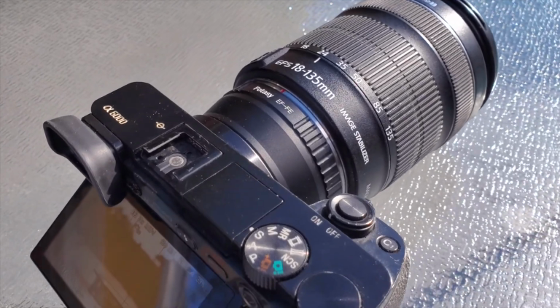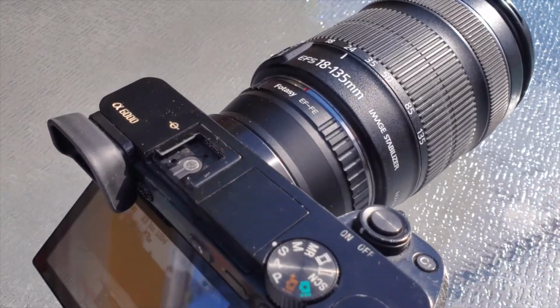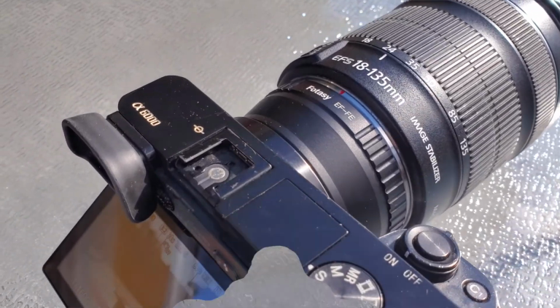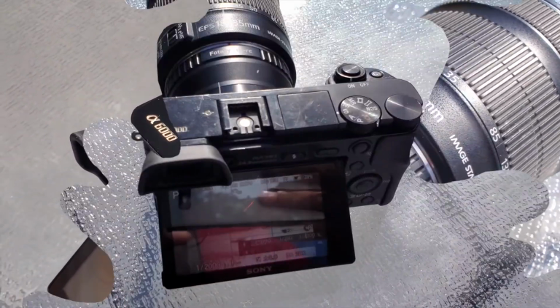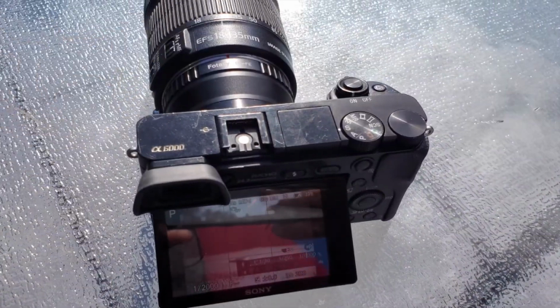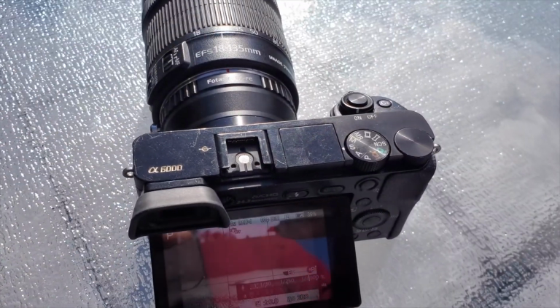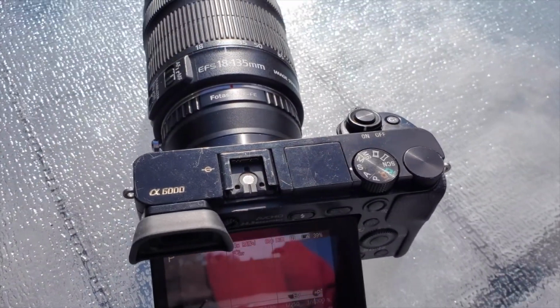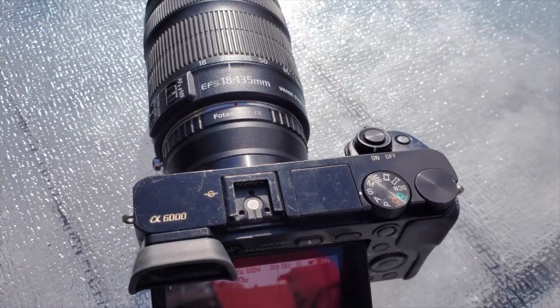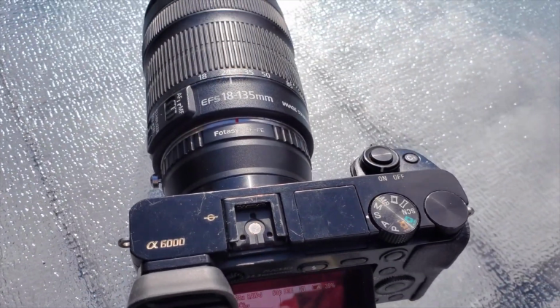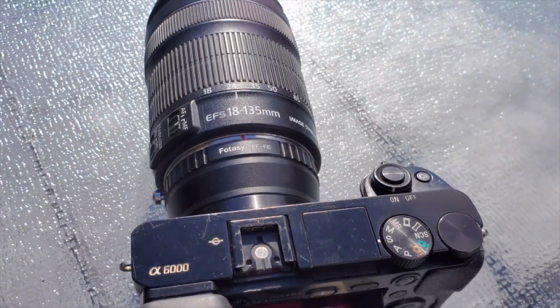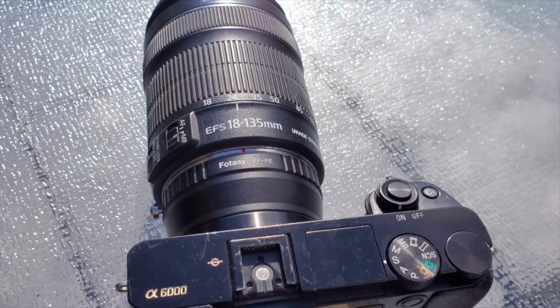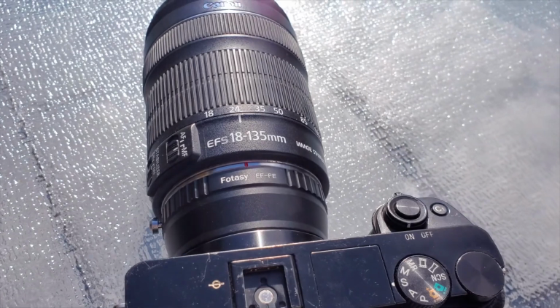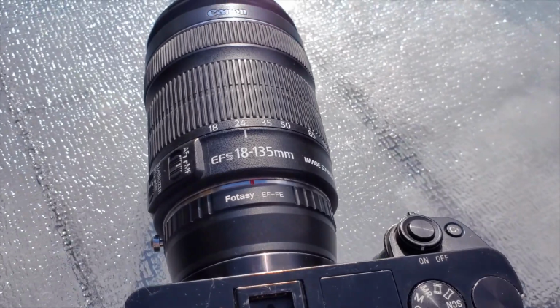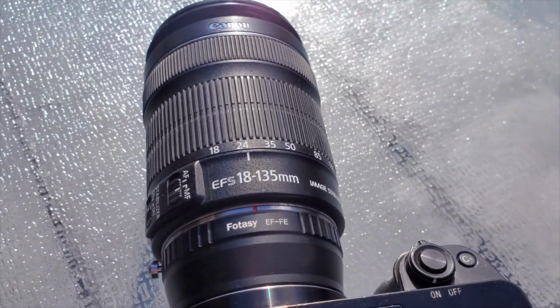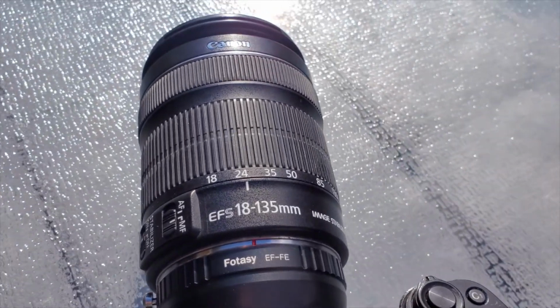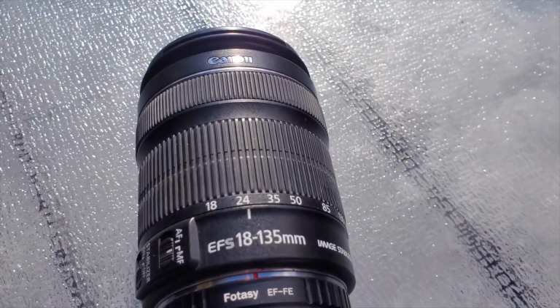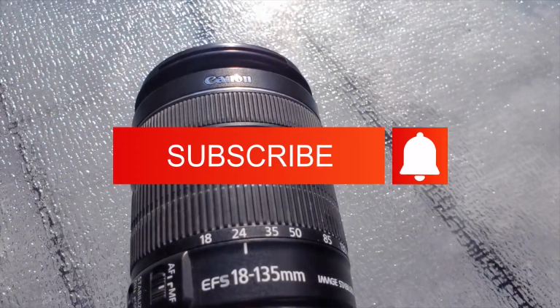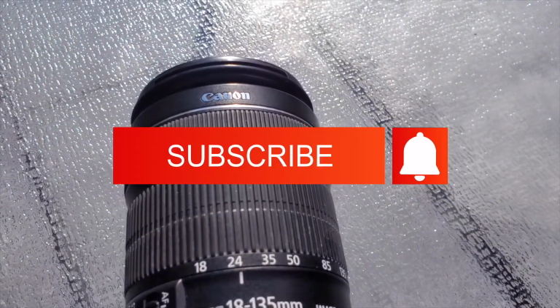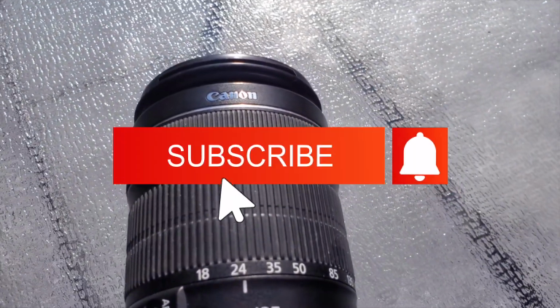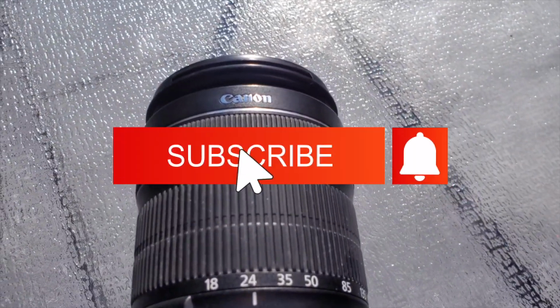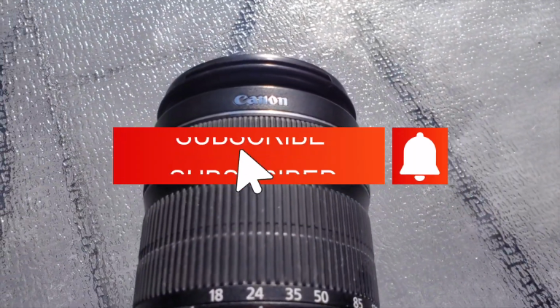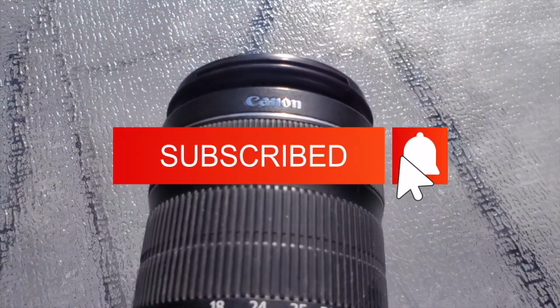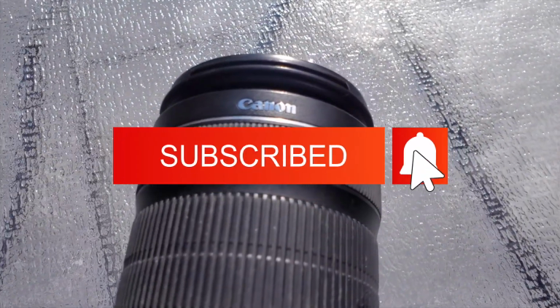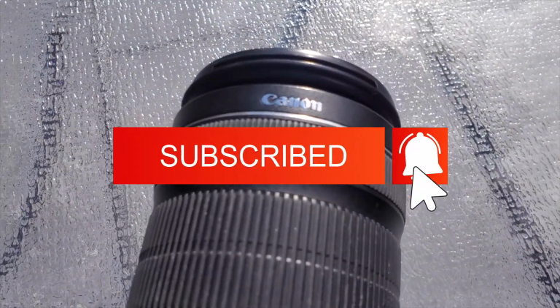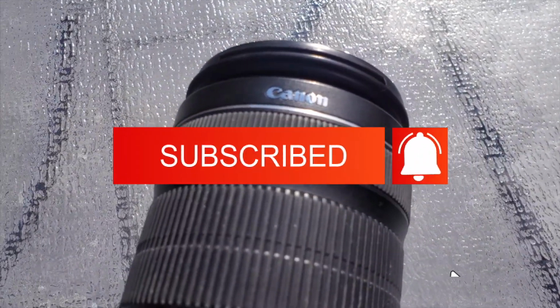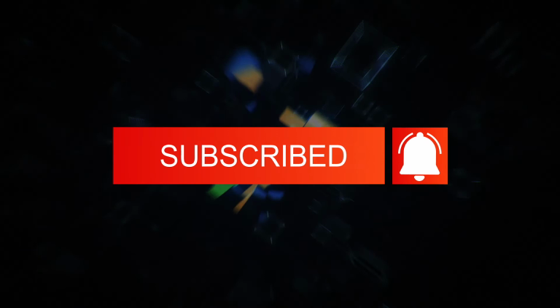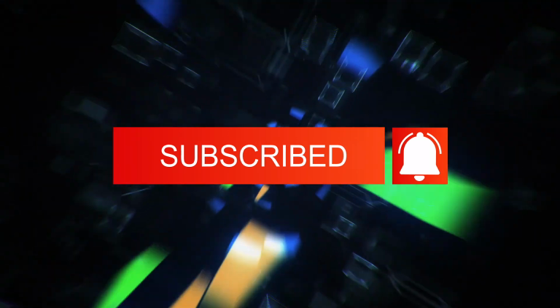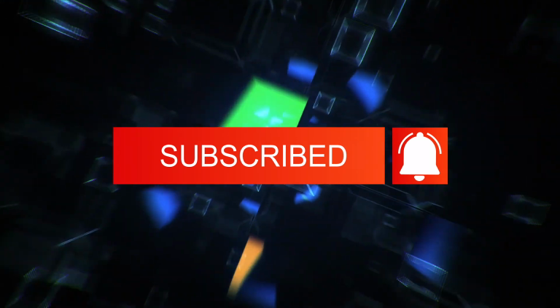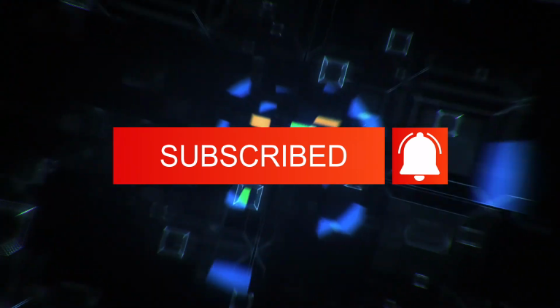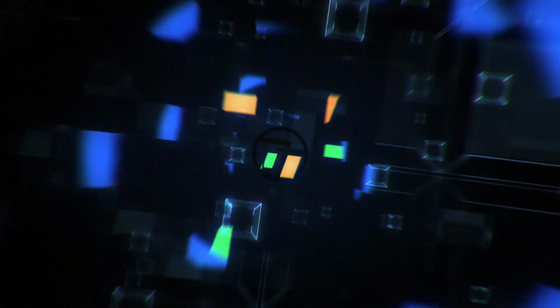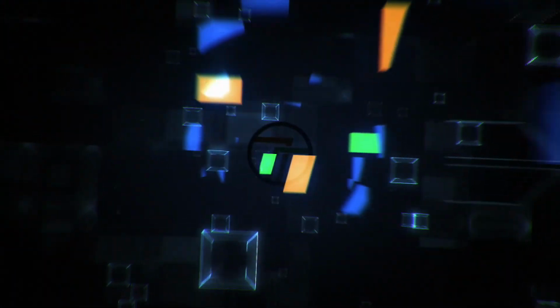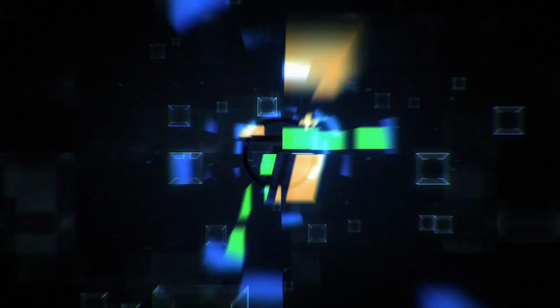Only 15 bucks. If you enjoyed the video, please give it a like. And if you haven't subscribed yet, it's time to do so. Thanks for watching. My name is Bertrand. See you soon.